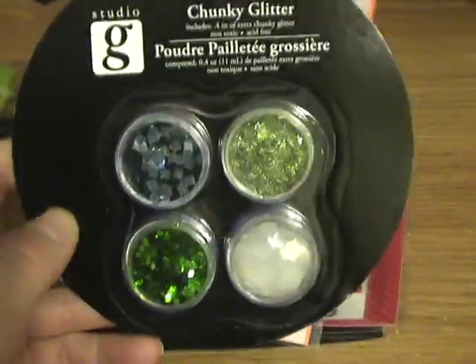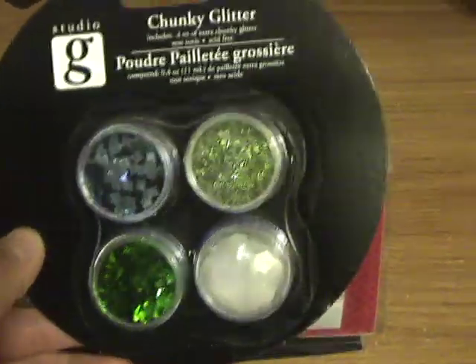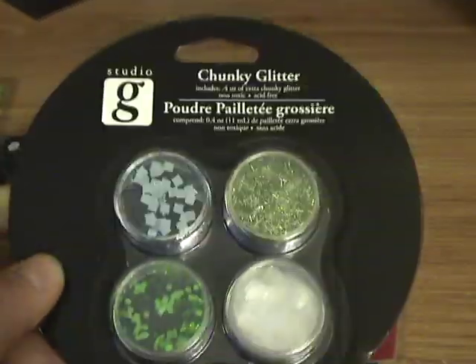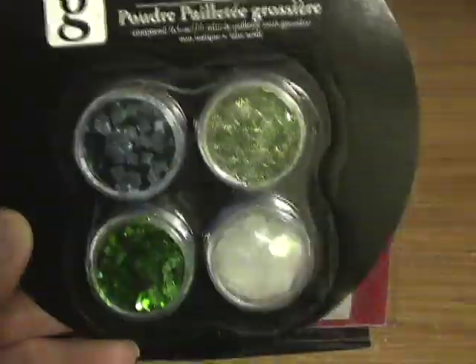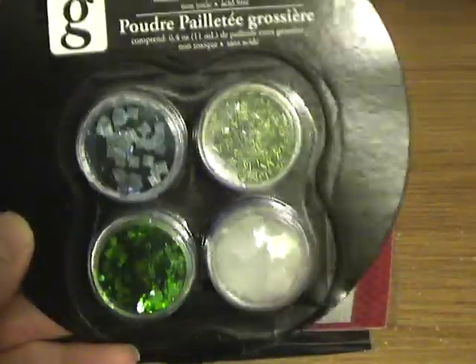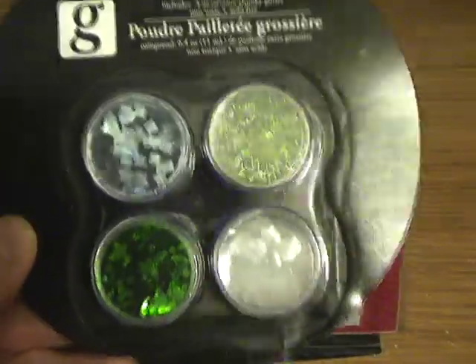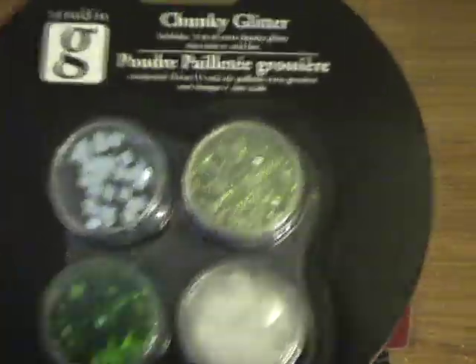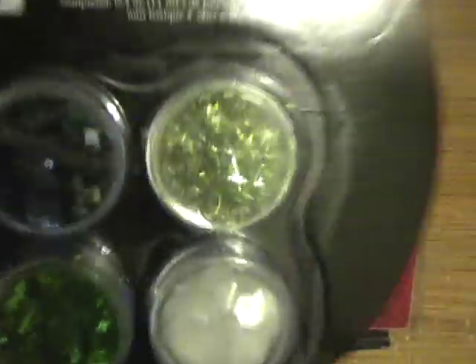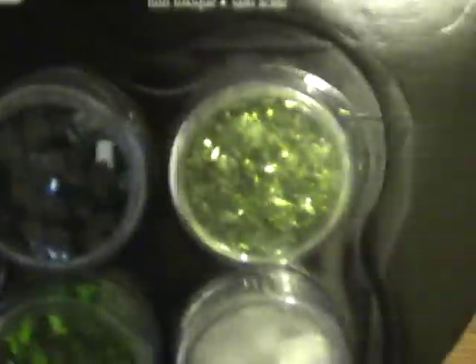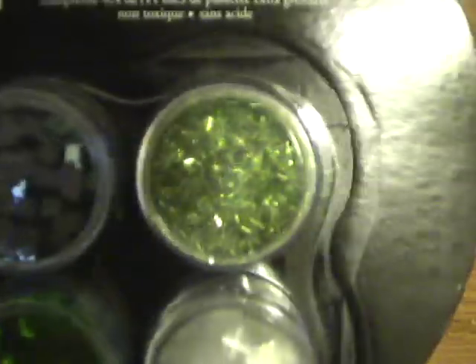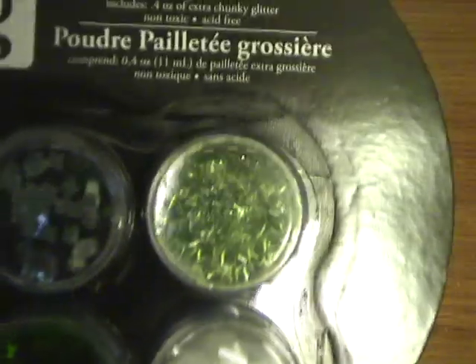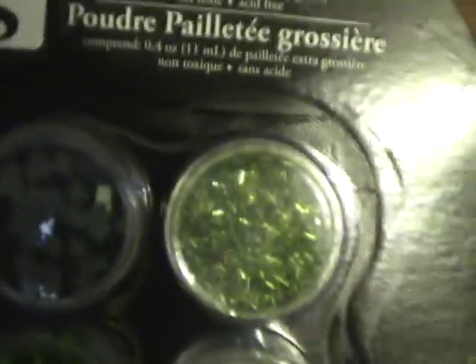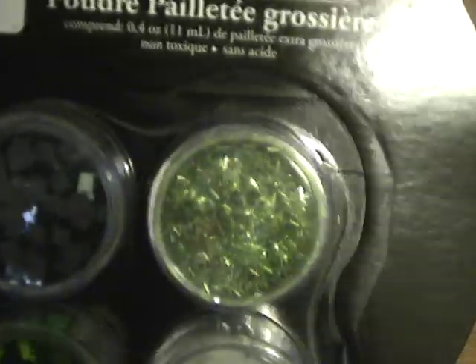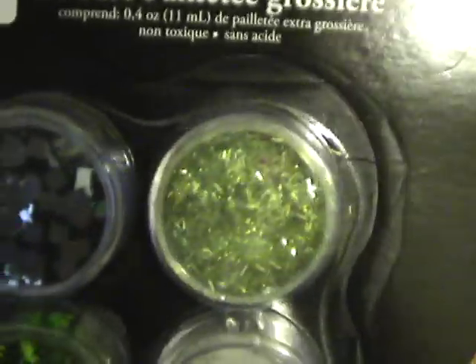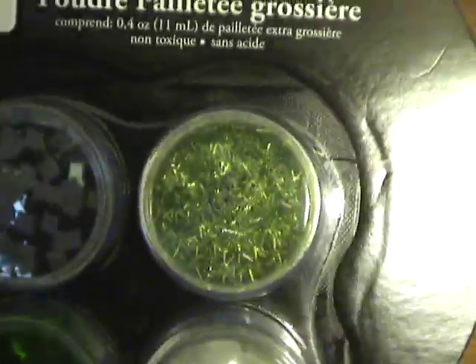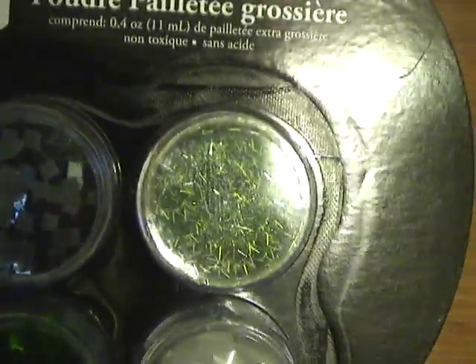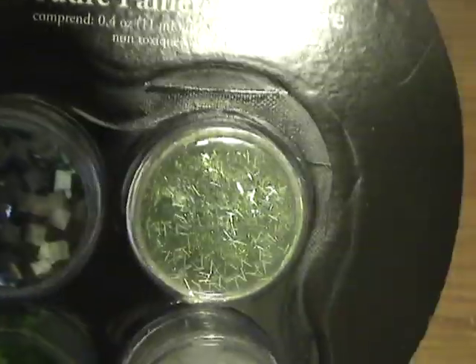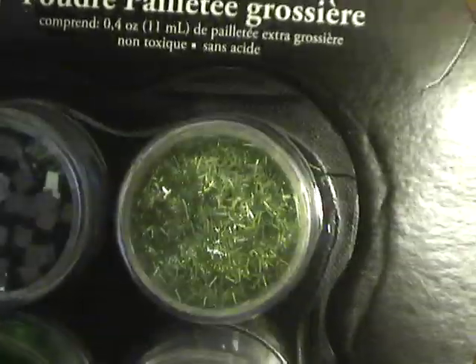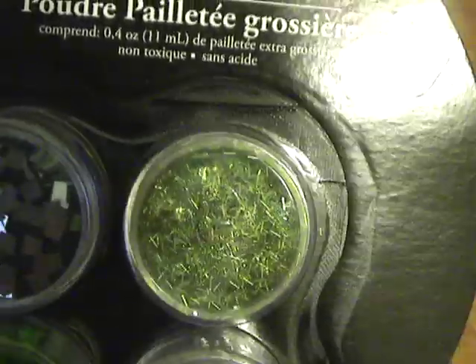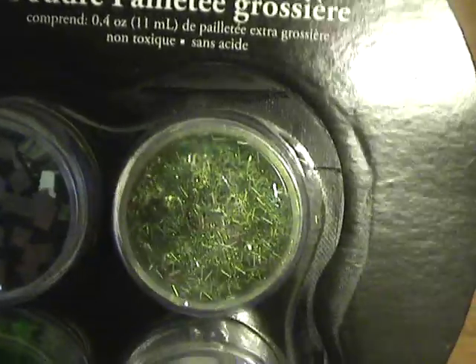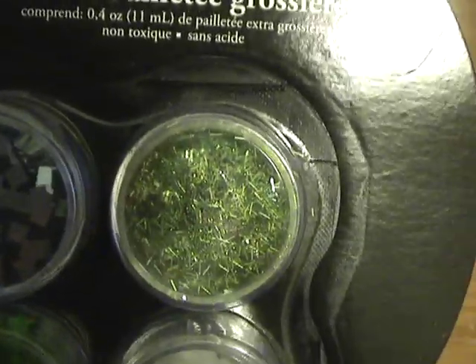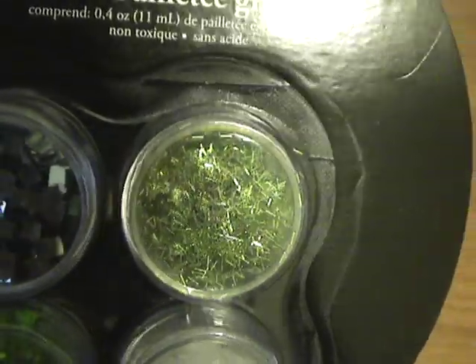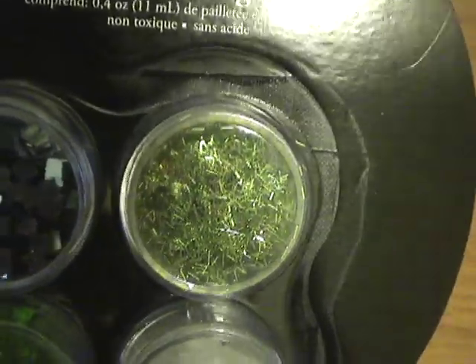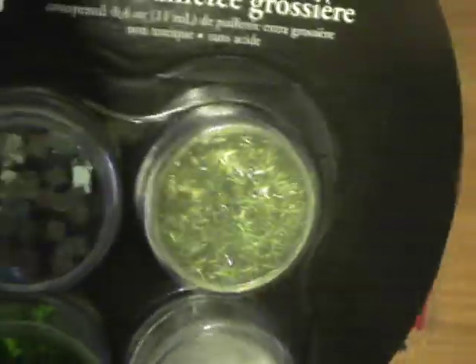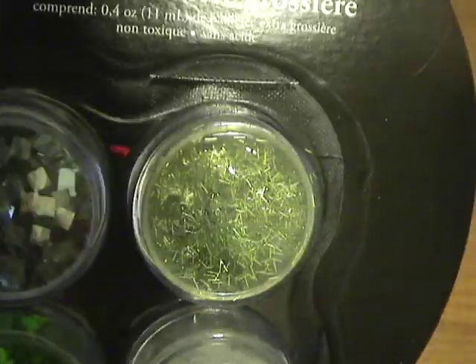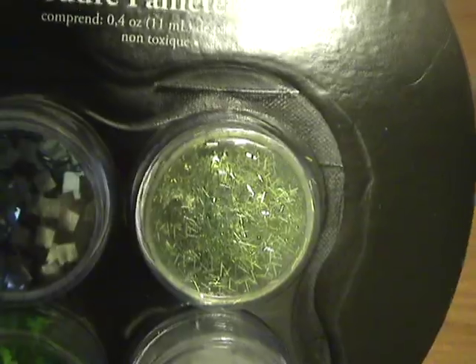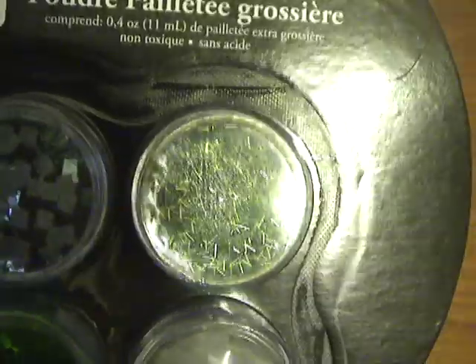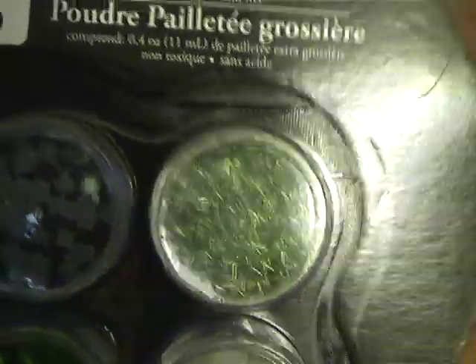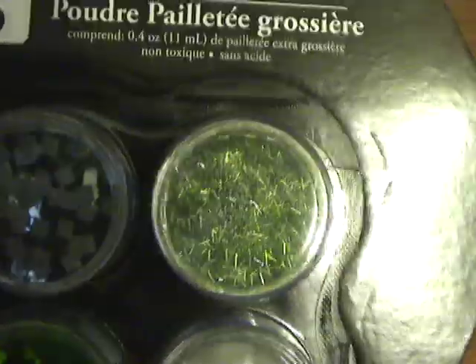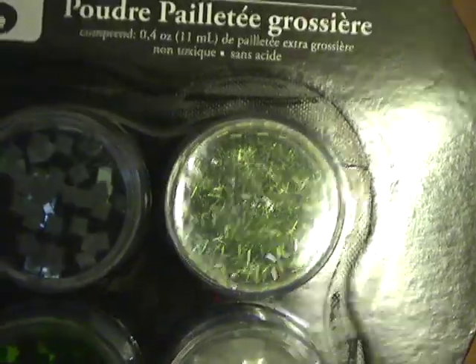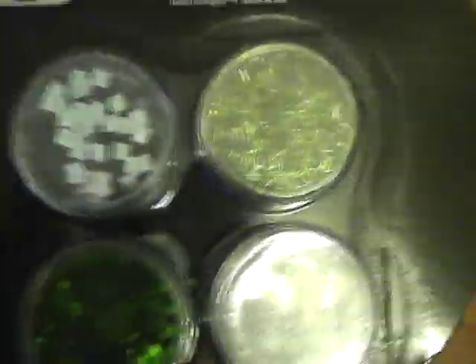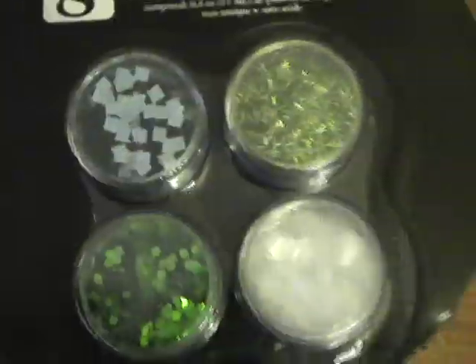And then I got this glitter. This was also in there. And mainly why I got it is because of this one right here, which looks a lot like Martha Stewart glitter that would be cute on Christmas trees.